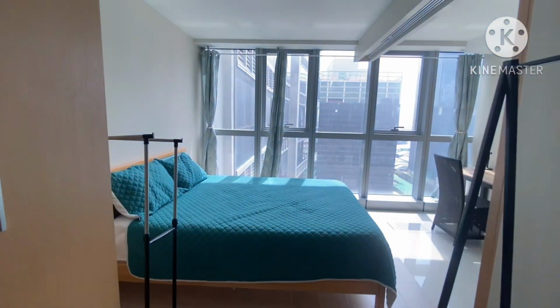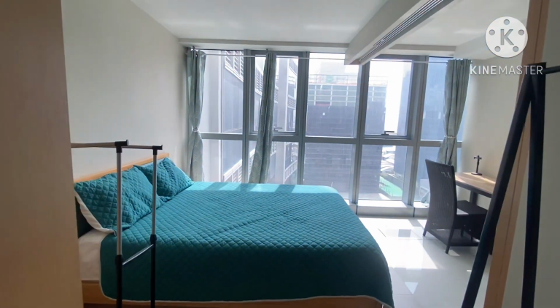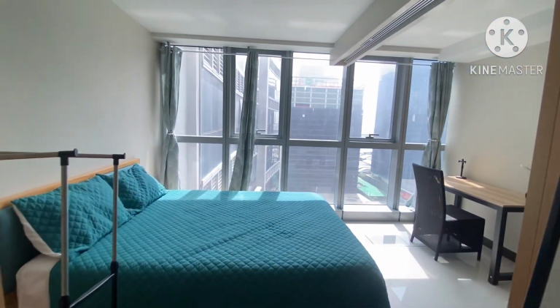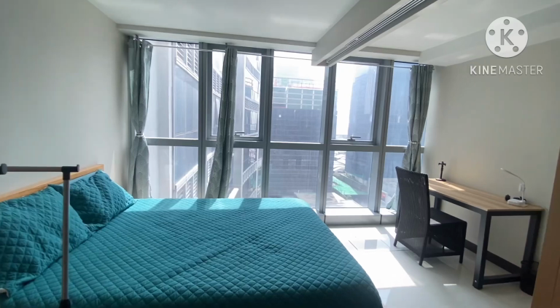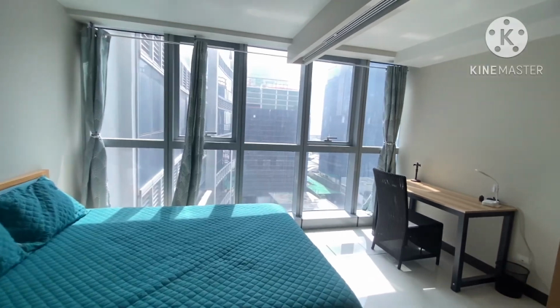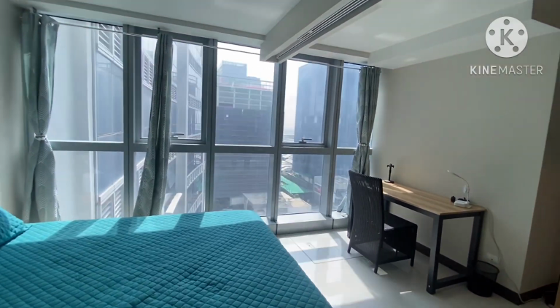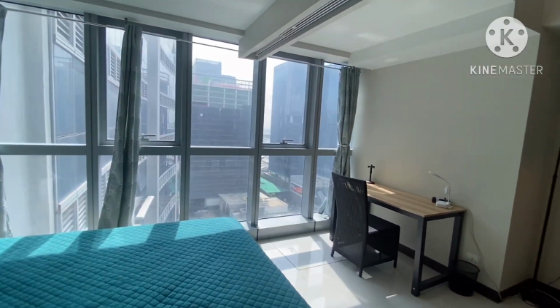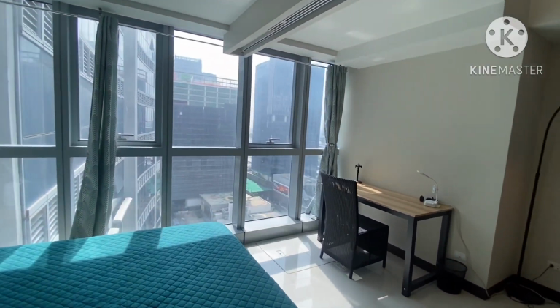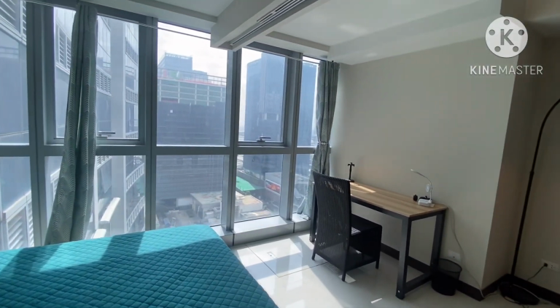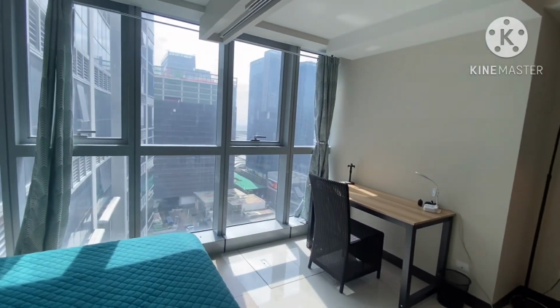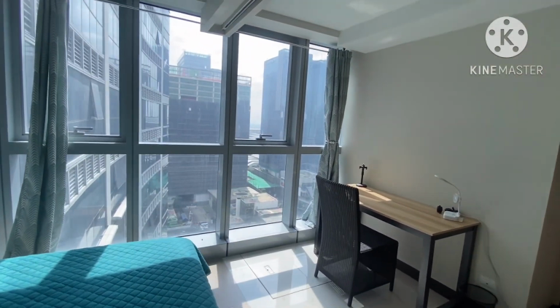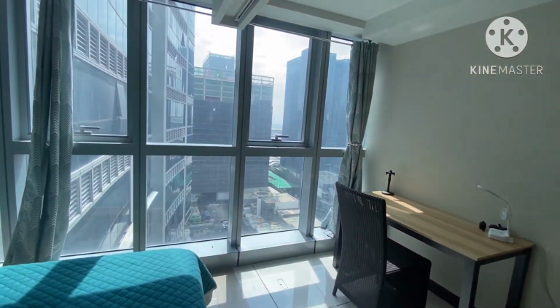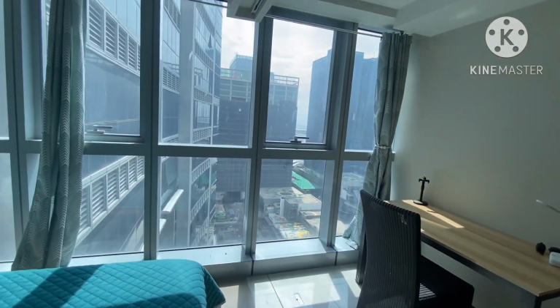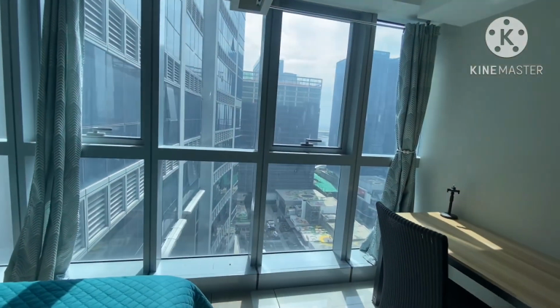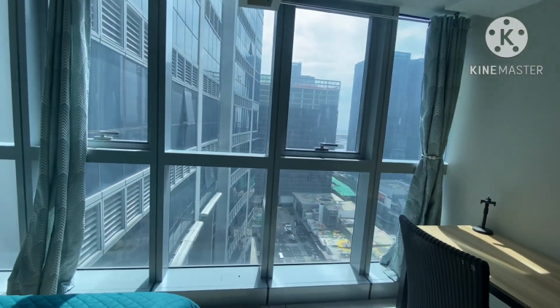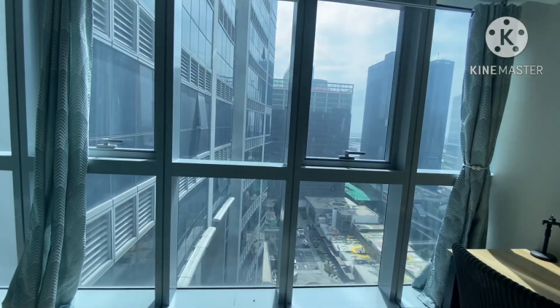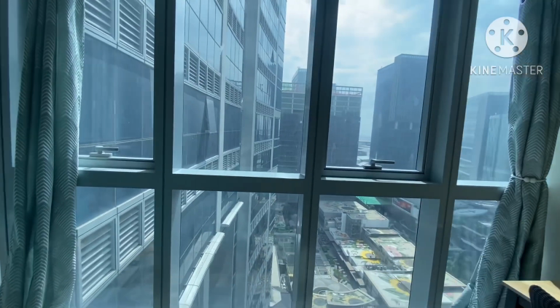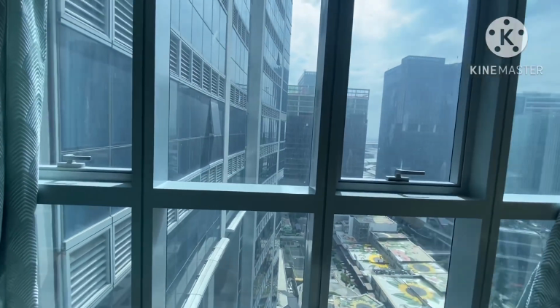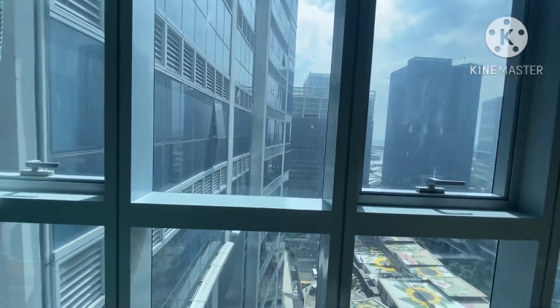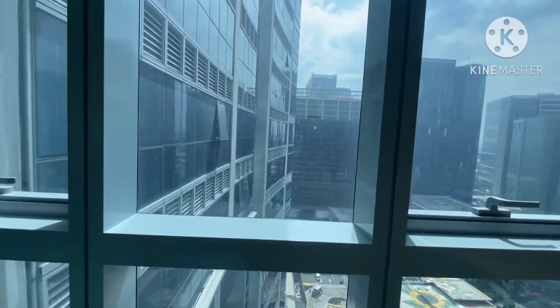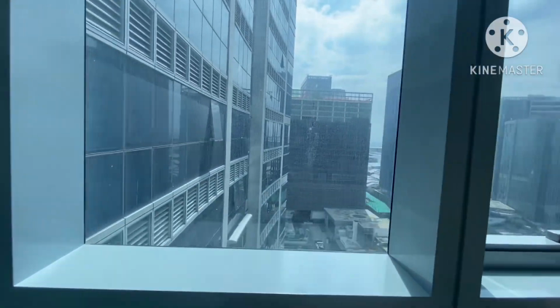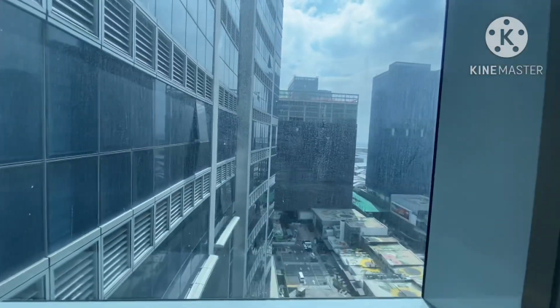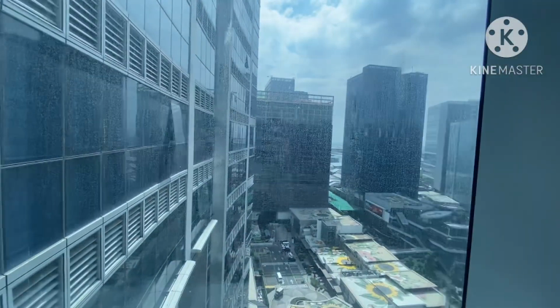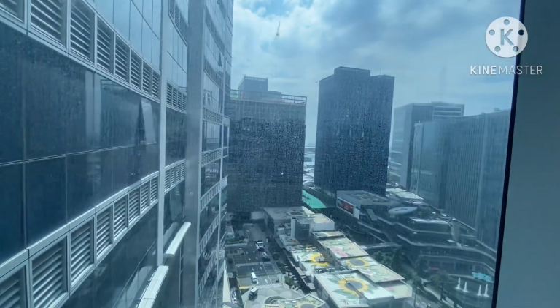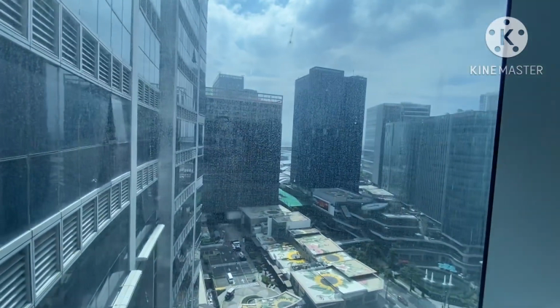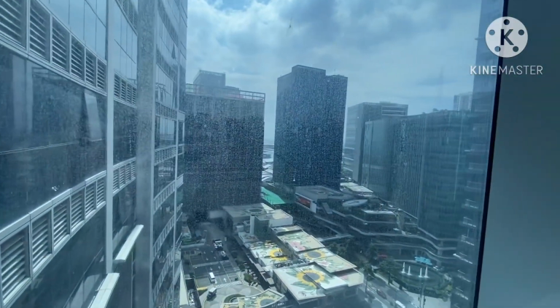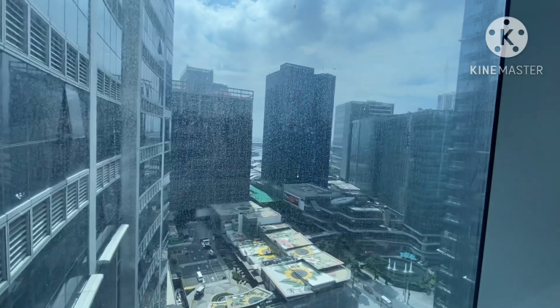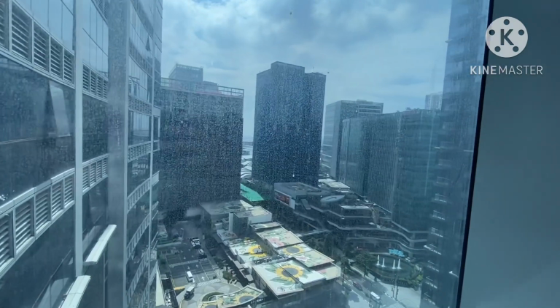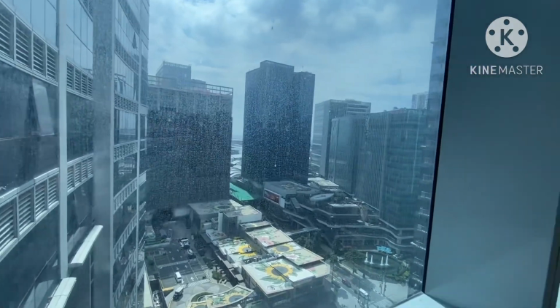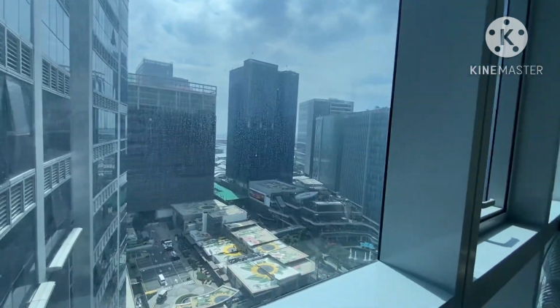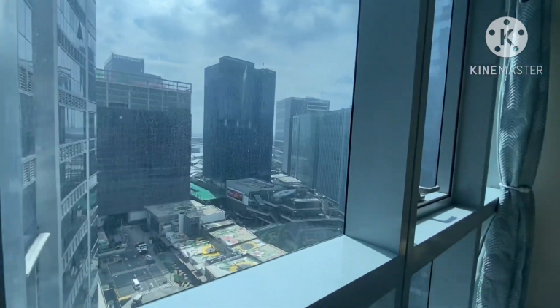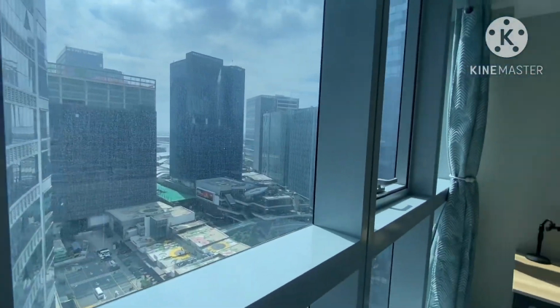Going back to the bedroom — everything you see here is already included. That's all for this unit. If you want to know more, just contact me through the contact information provided in the description box. Thank you.